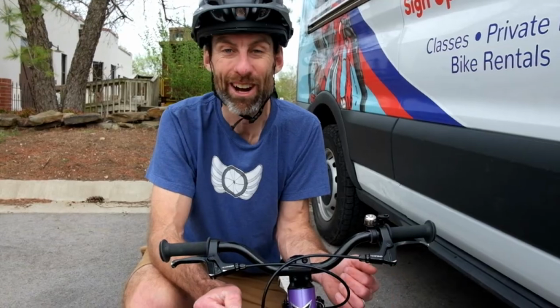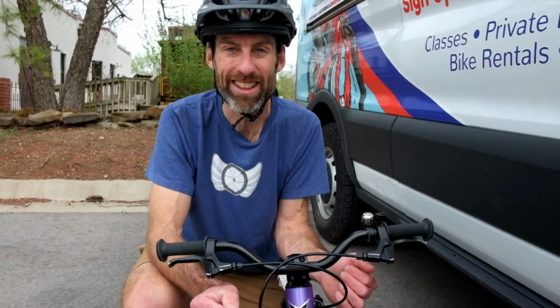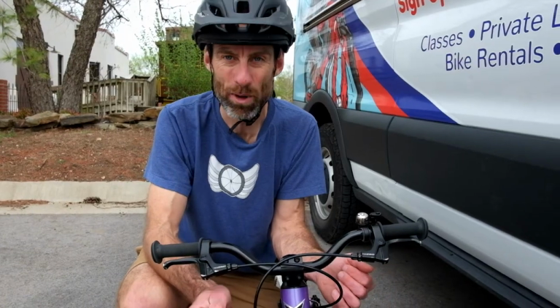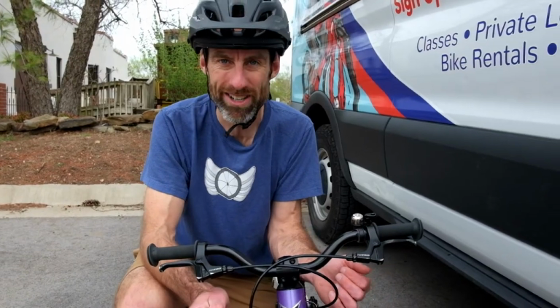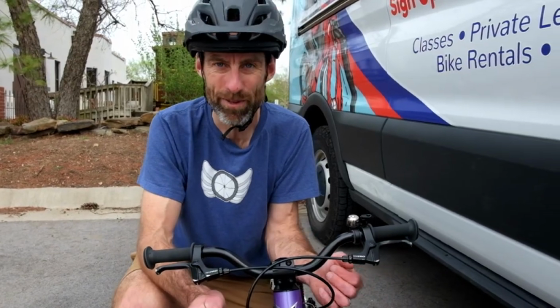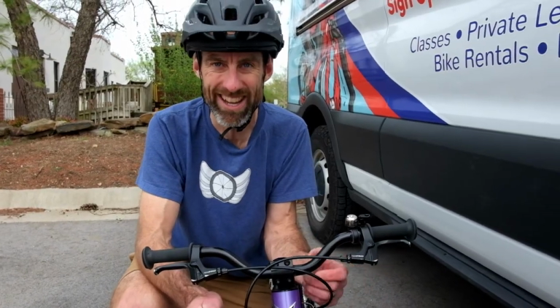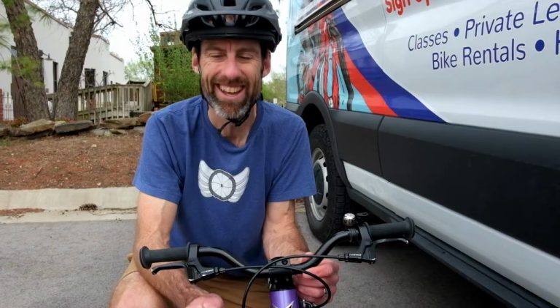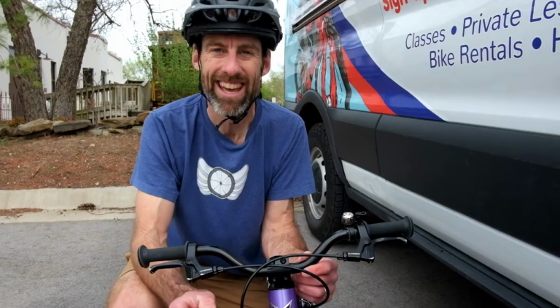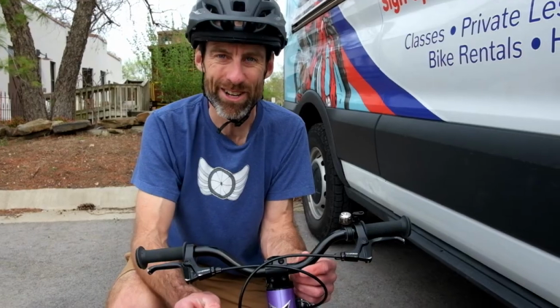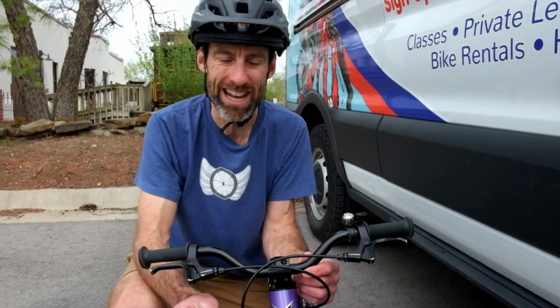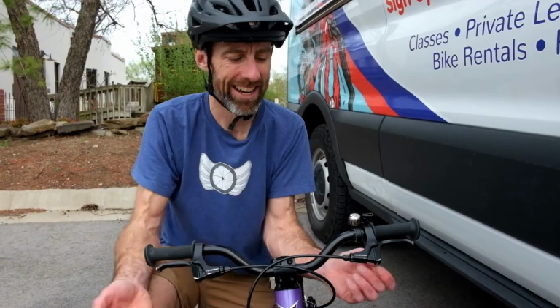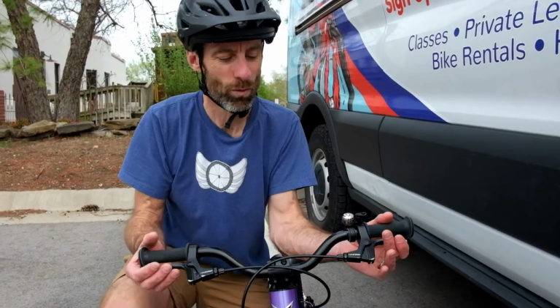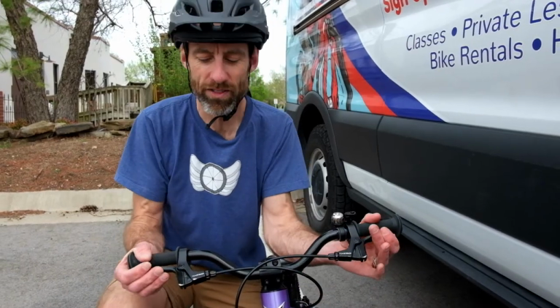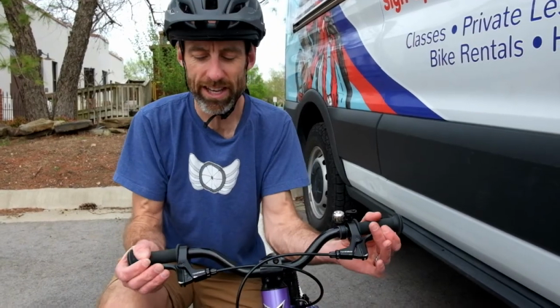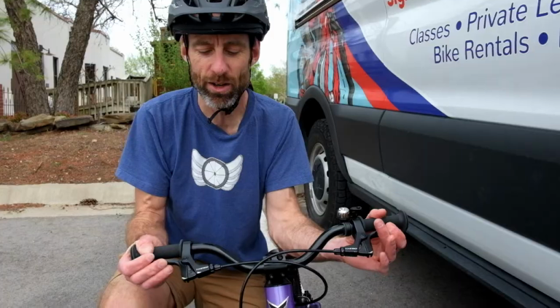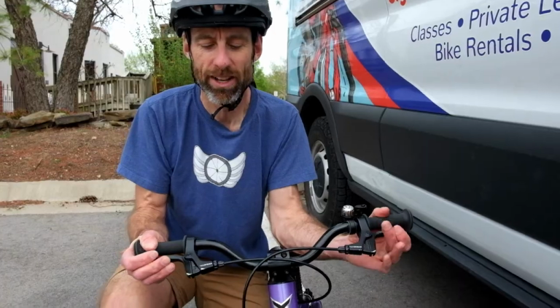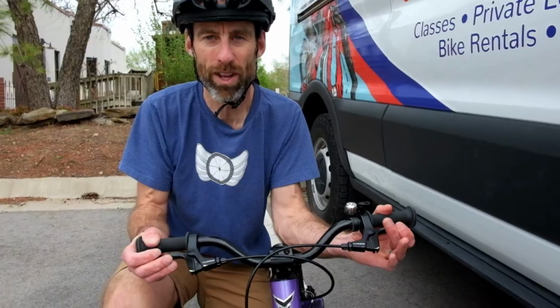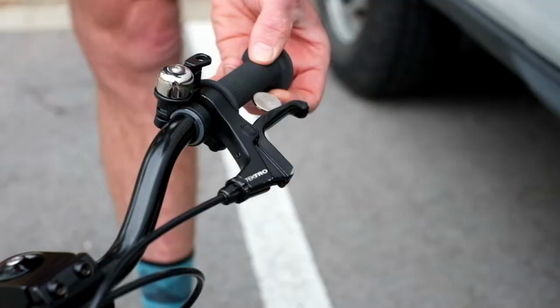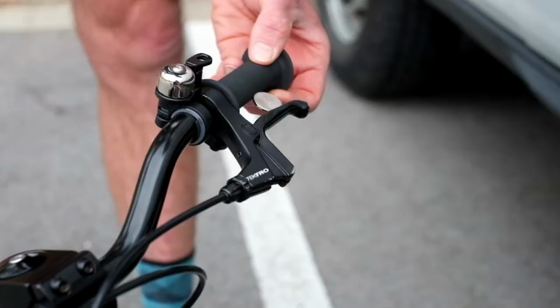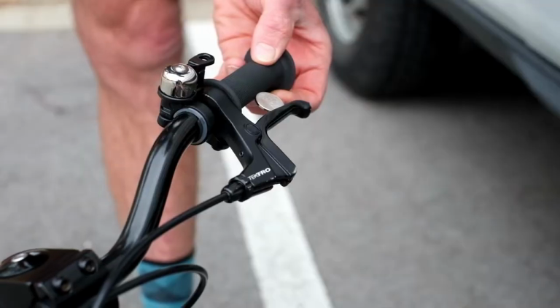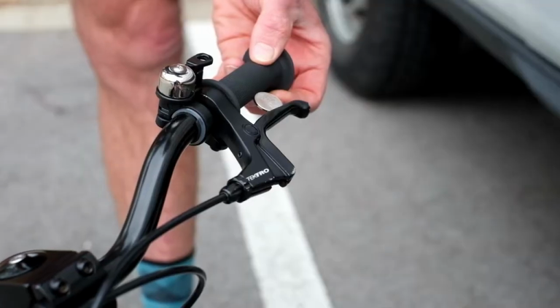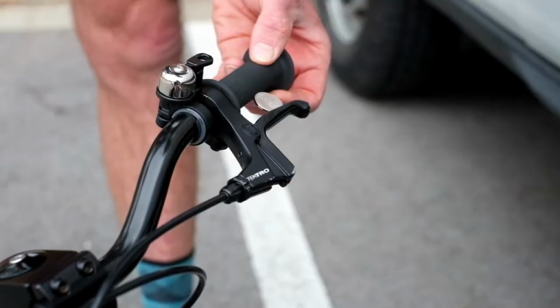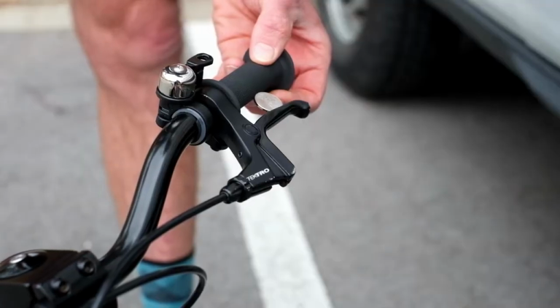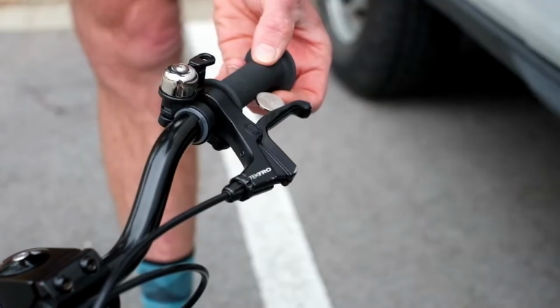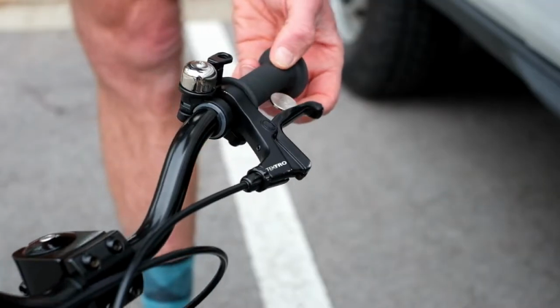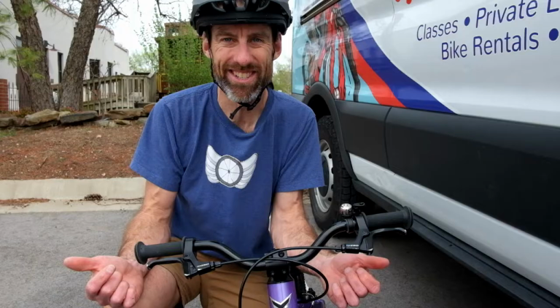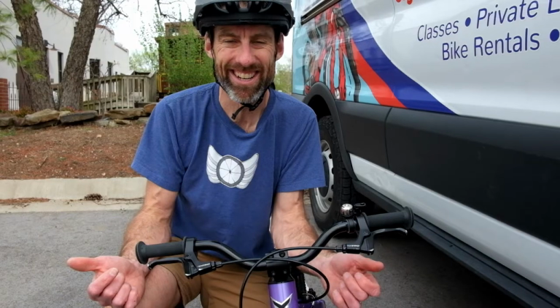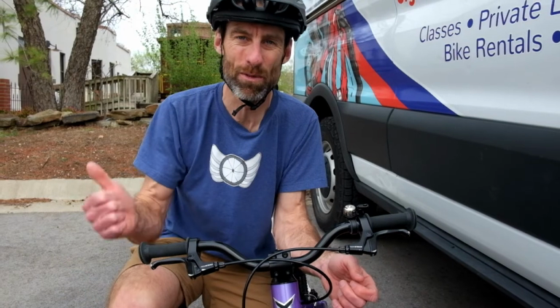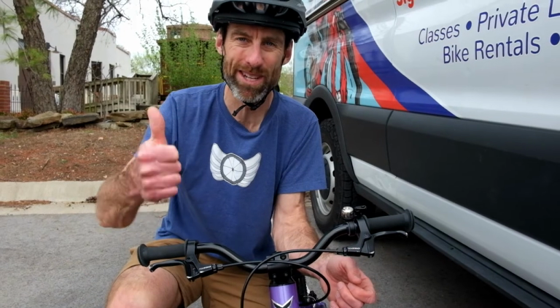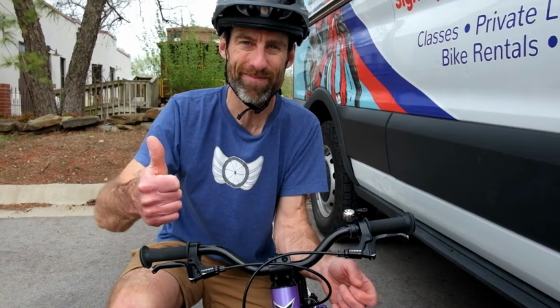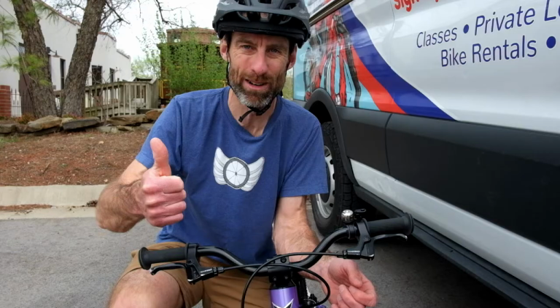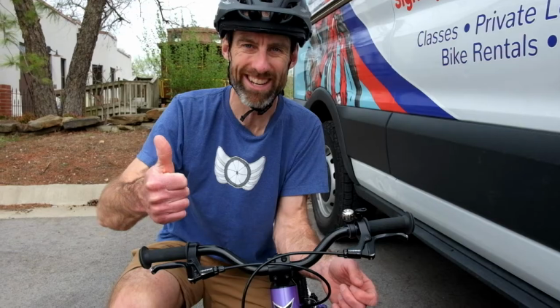That's our pro parent tip for today. Head out there and ride with your kiddo with more comfortable brake levers and send us a video — we'd love to see it. Keep your thumbs up and rubber side down.